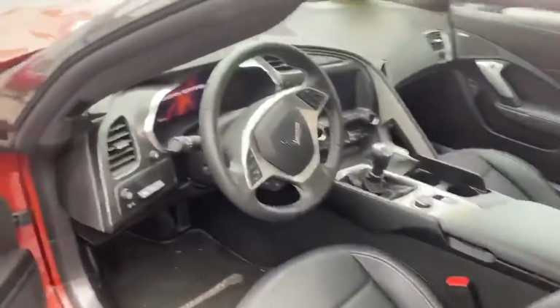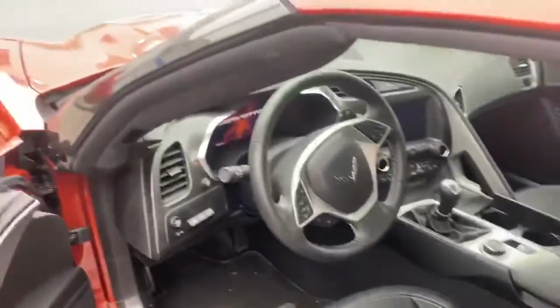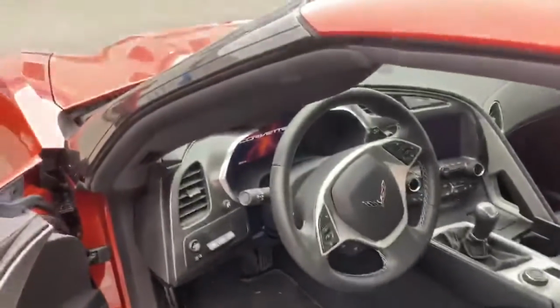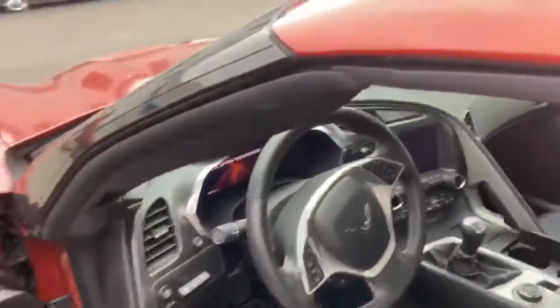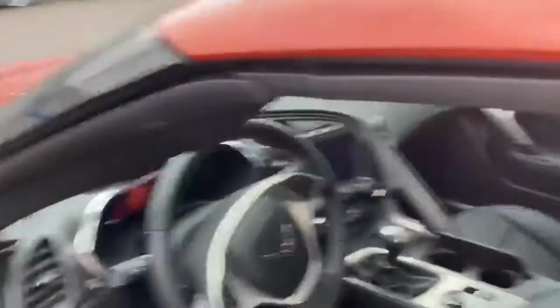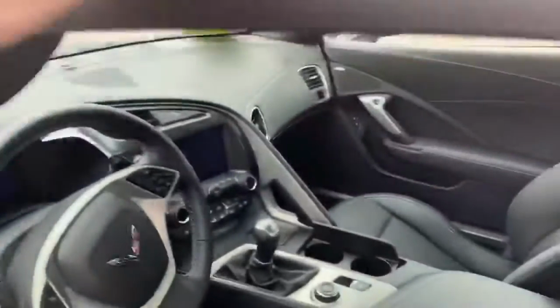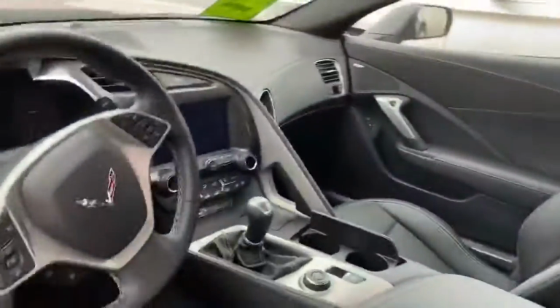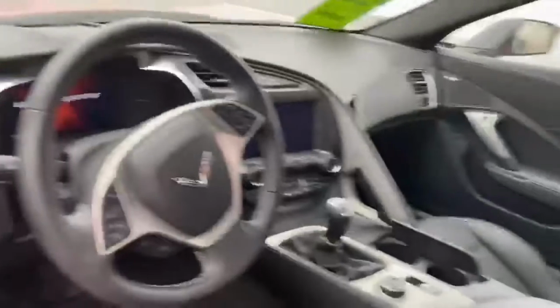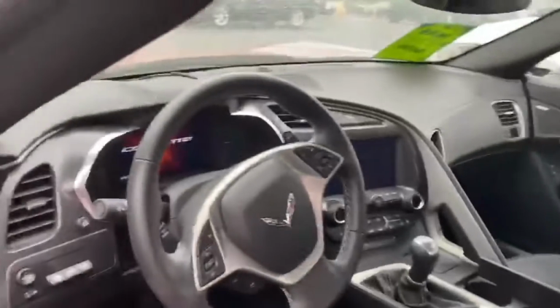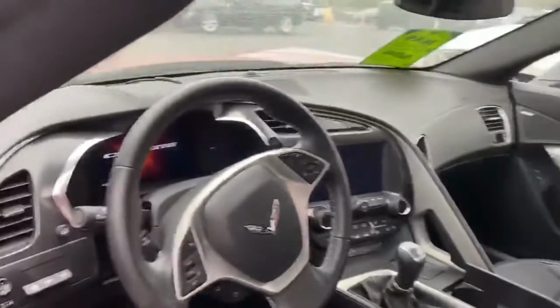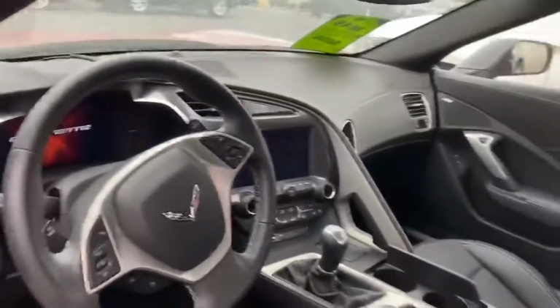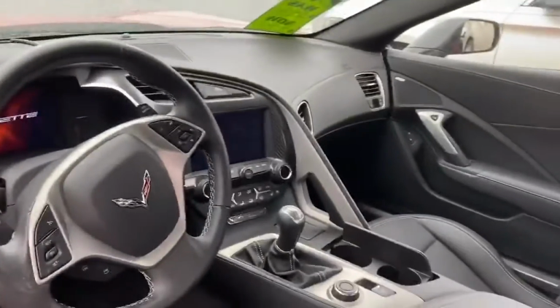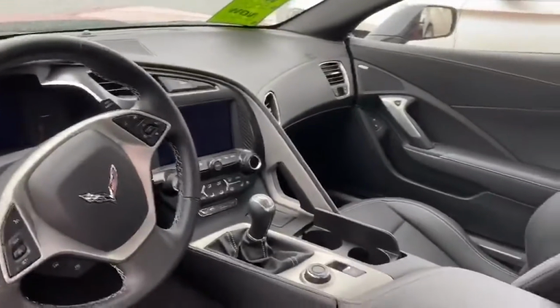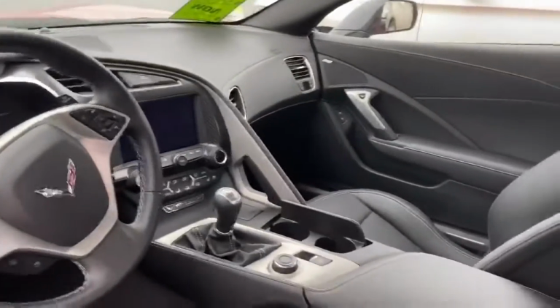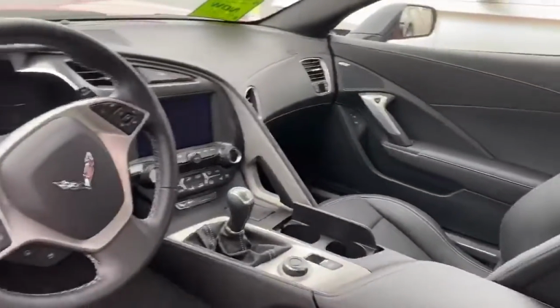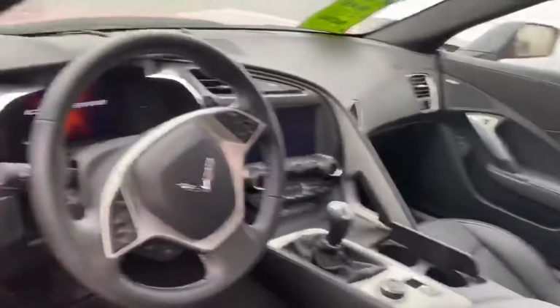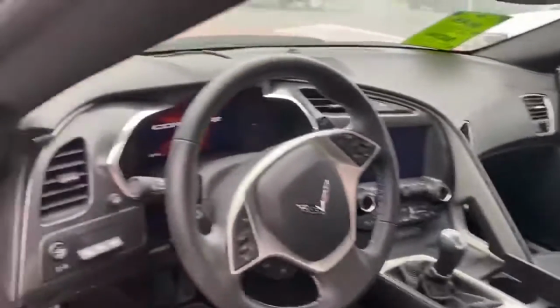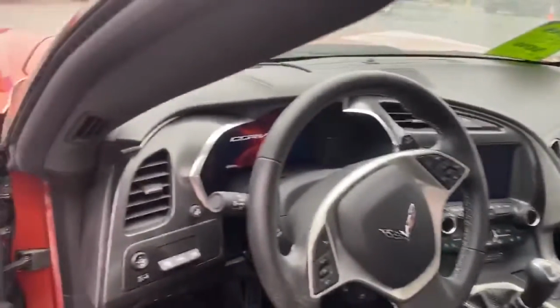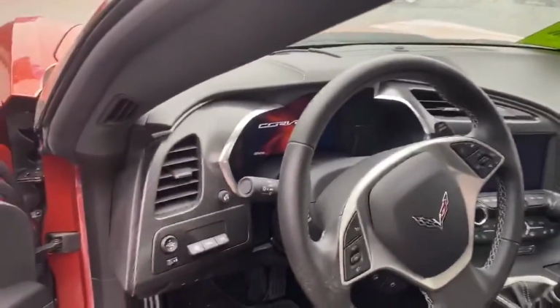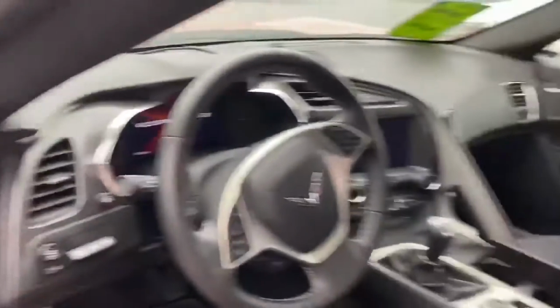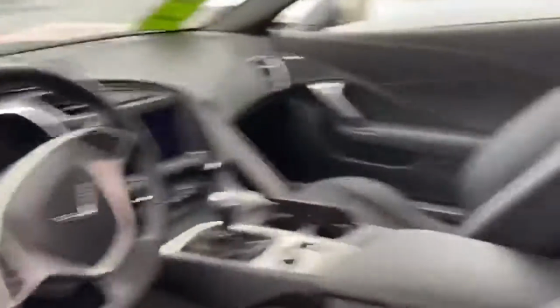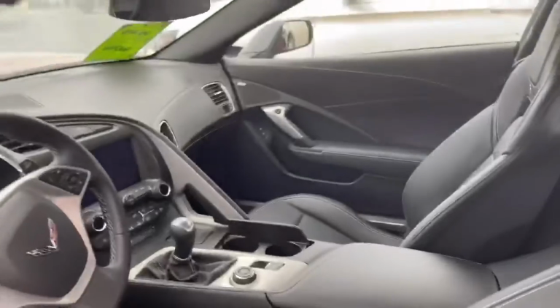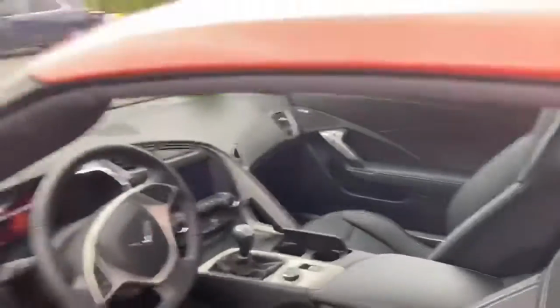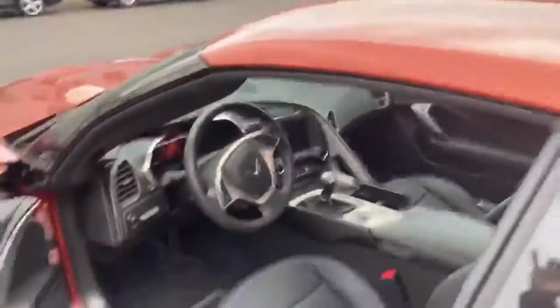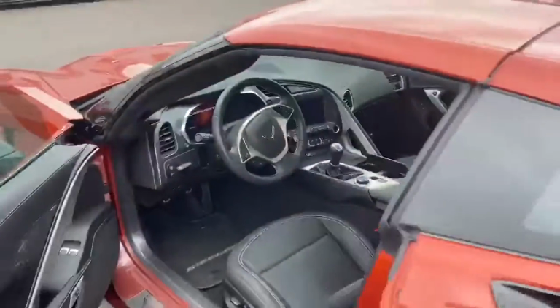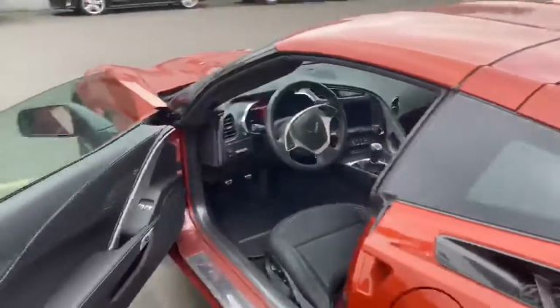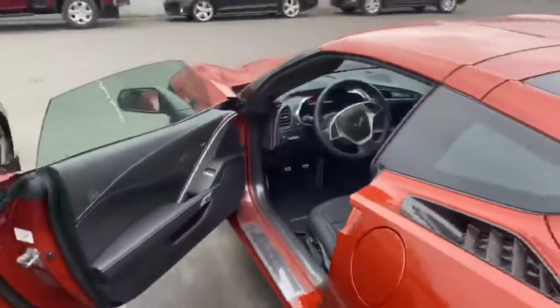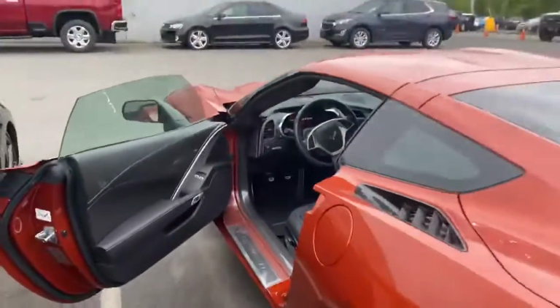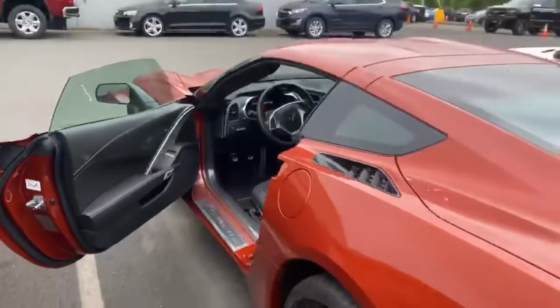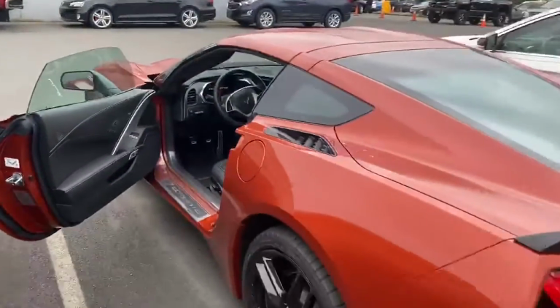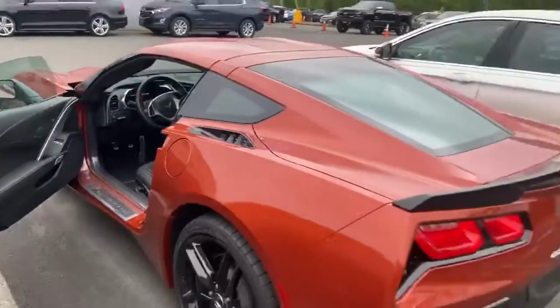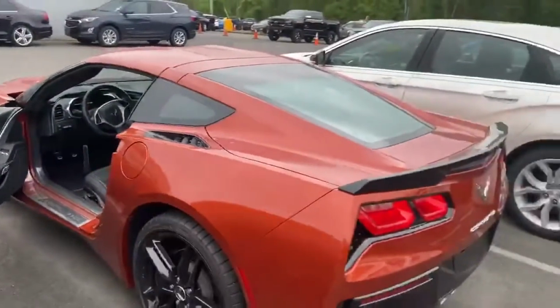Thing is gorgeous. Just came in. About to go through our cleanup department. Figured I'd give you a chance before everybody else gets here. Let me know what you think.